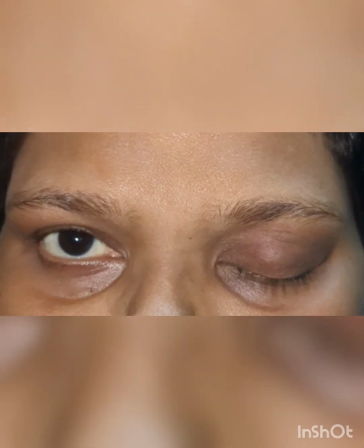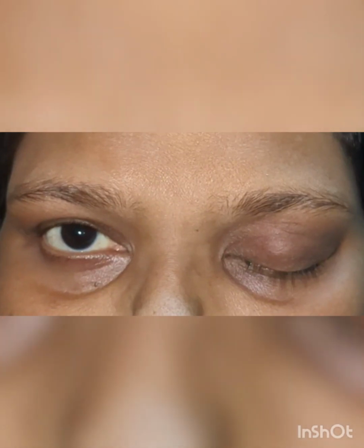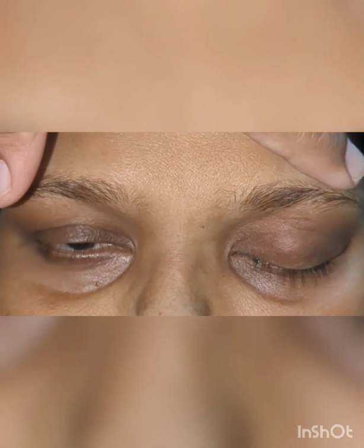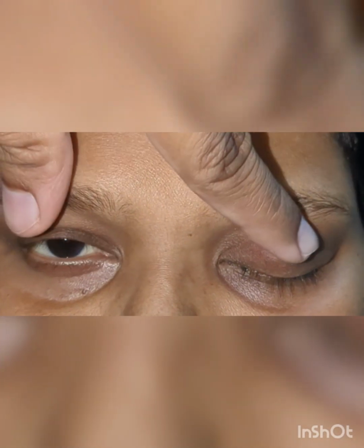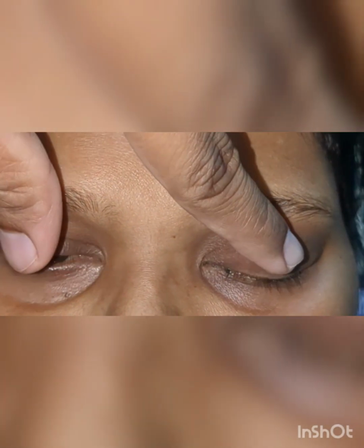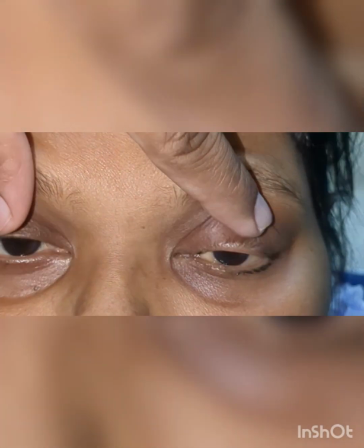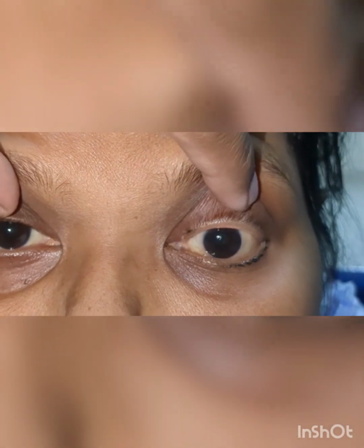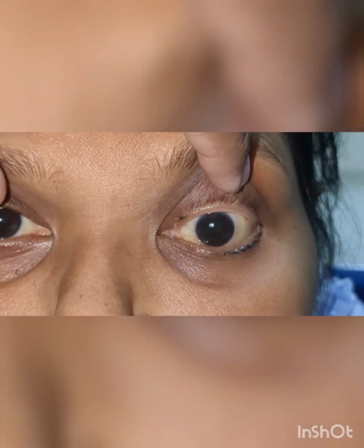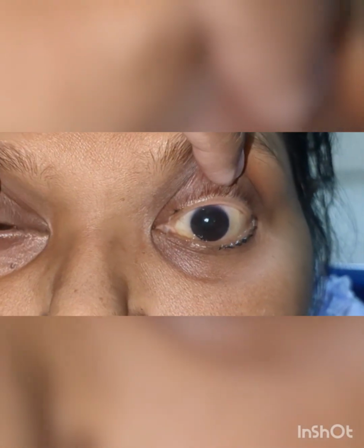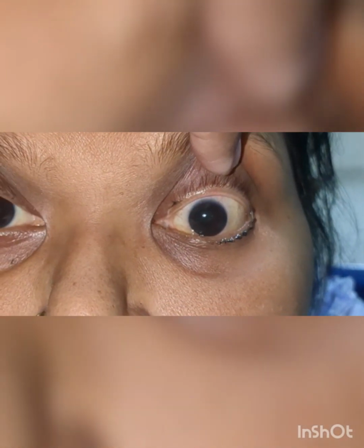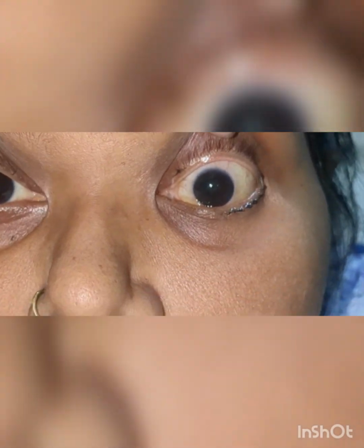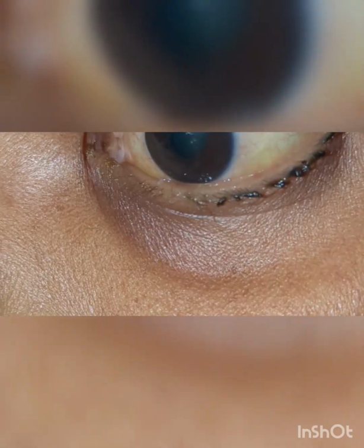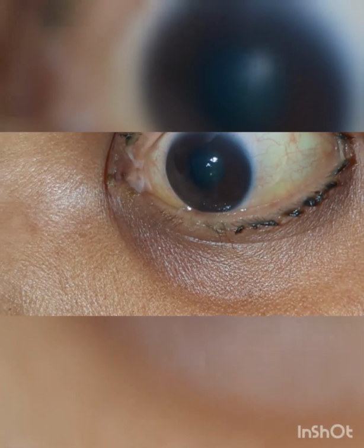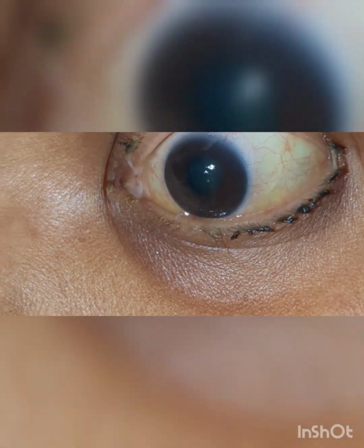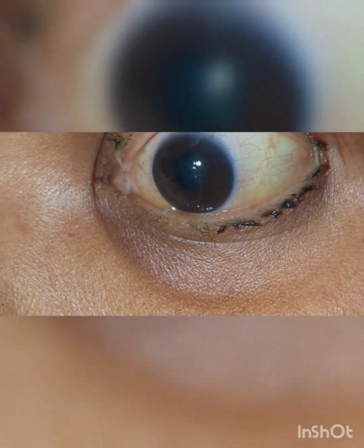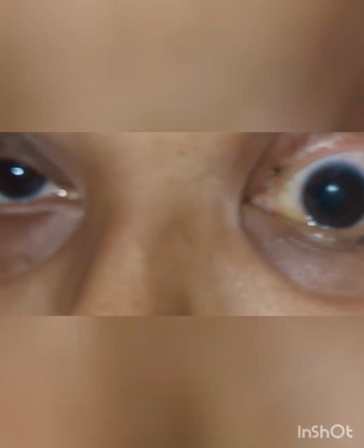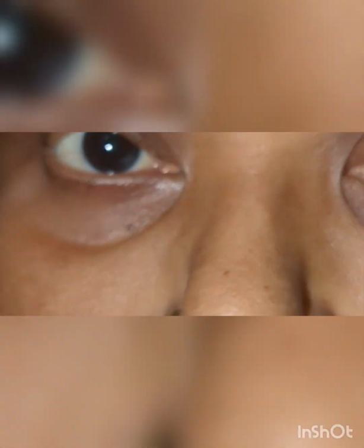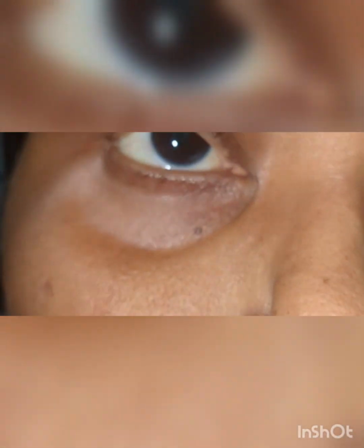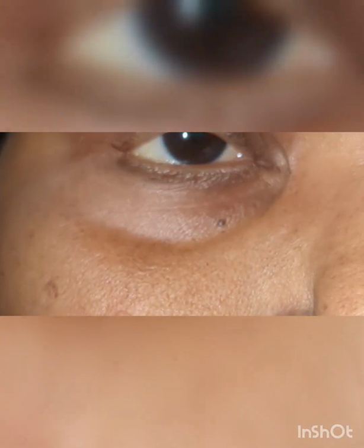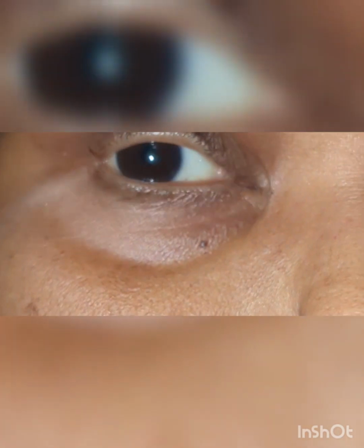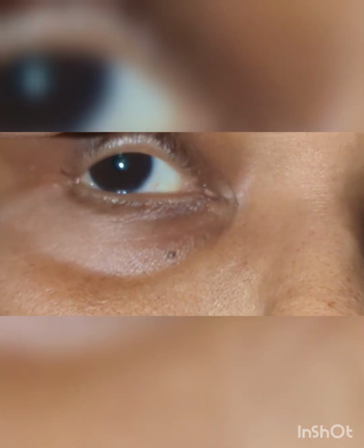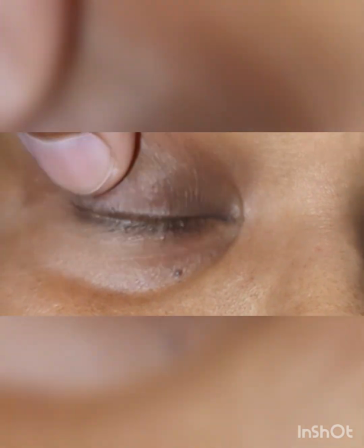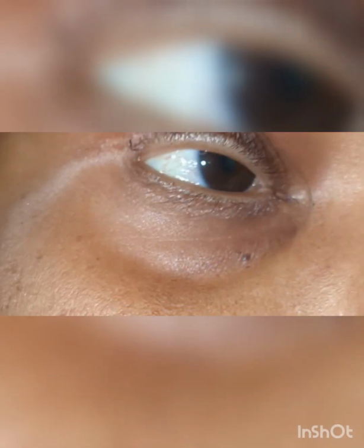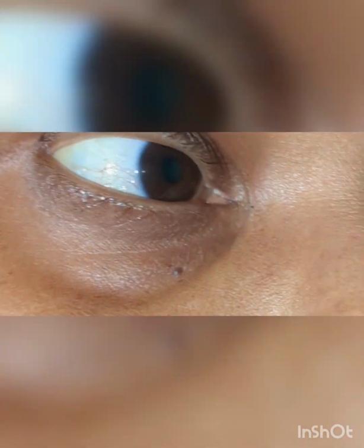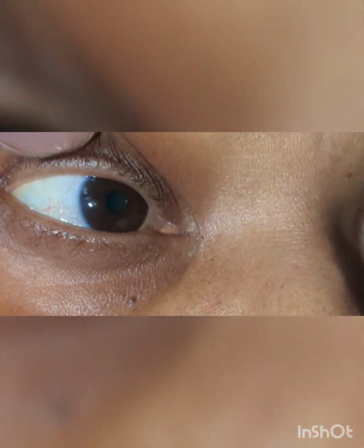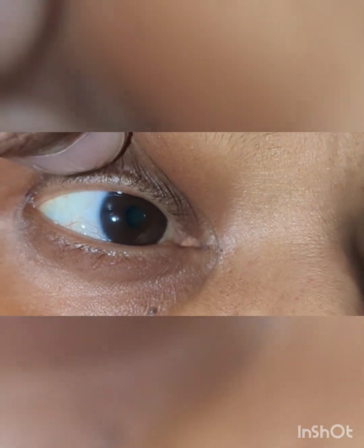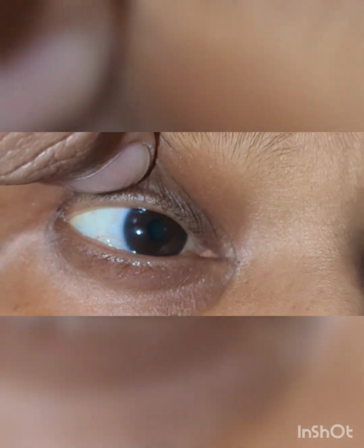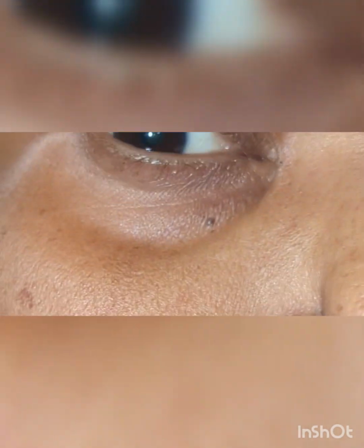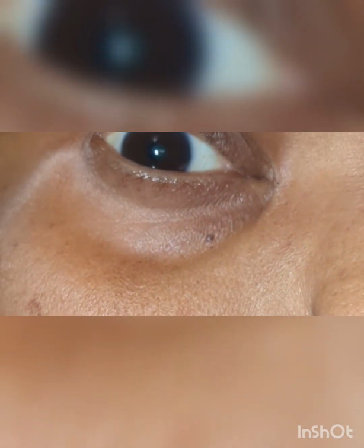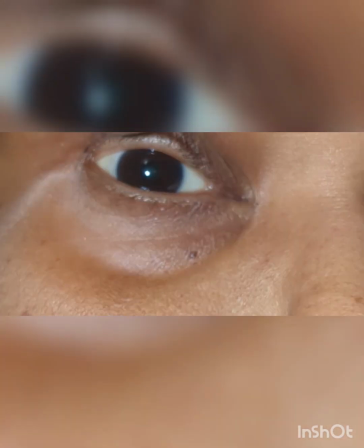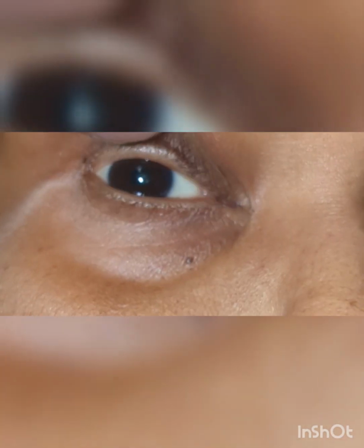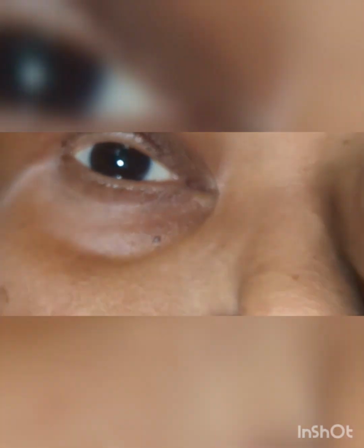In this patient, you can observe that there is complete ptosis on the left side. Whenever there is ptosis, you should immediately observe the pupil. In this patient, you can see that there is mydriasis — a dilated pupil — when compared to the right side.